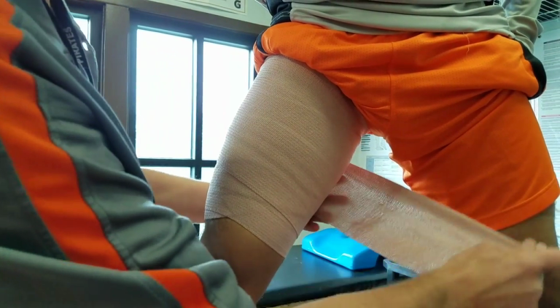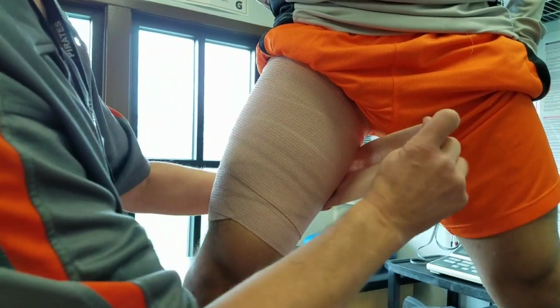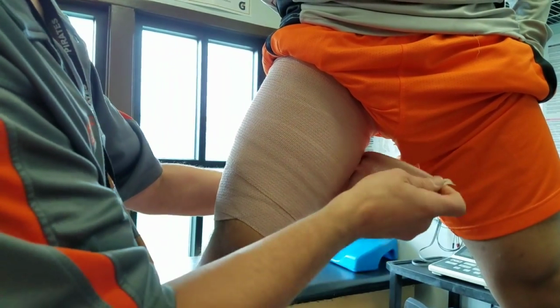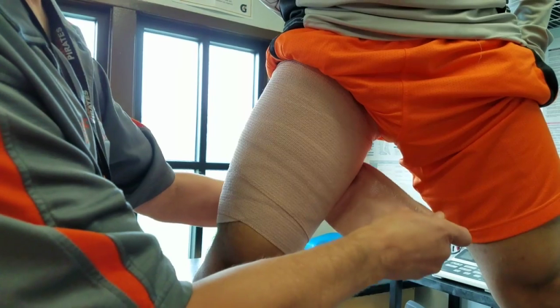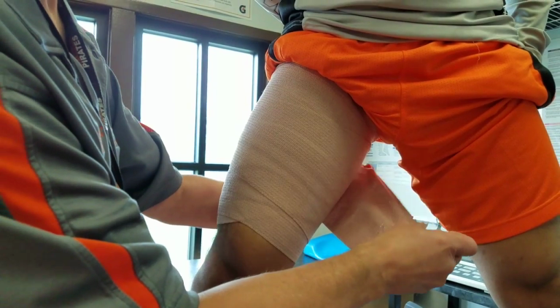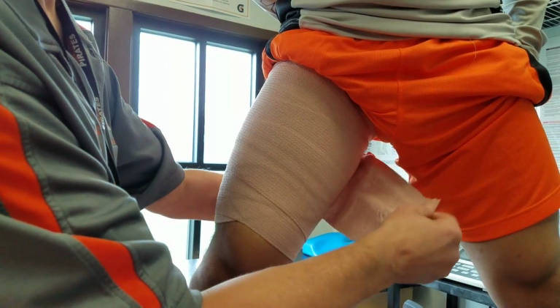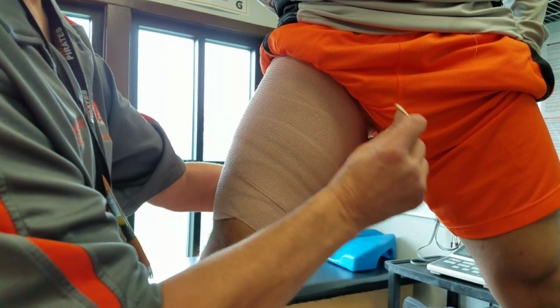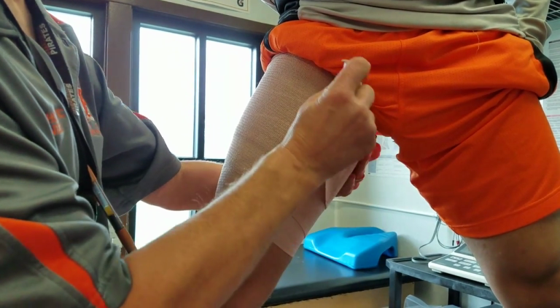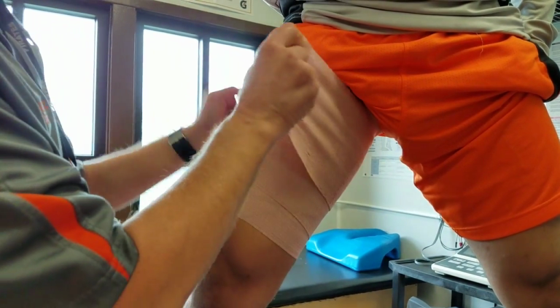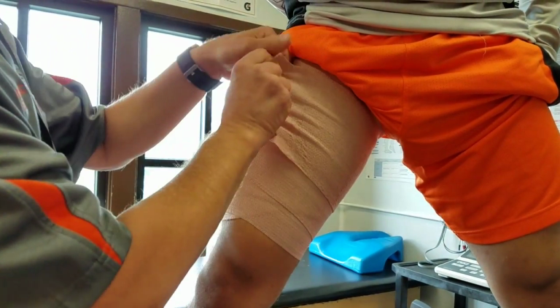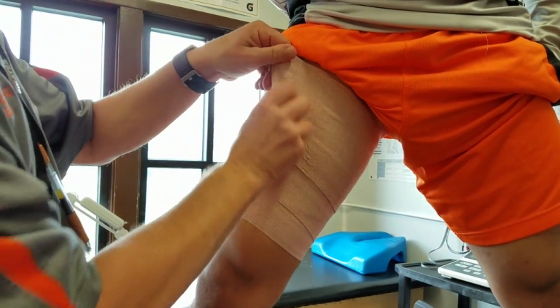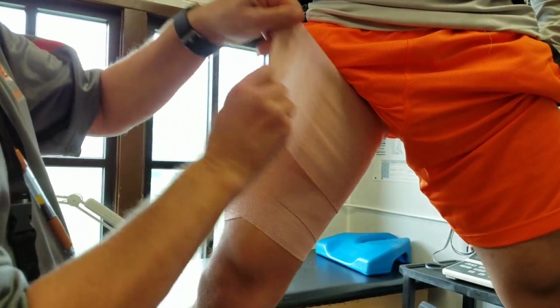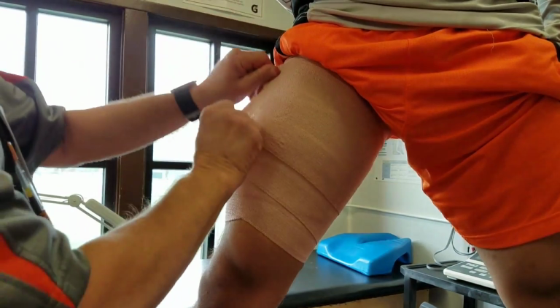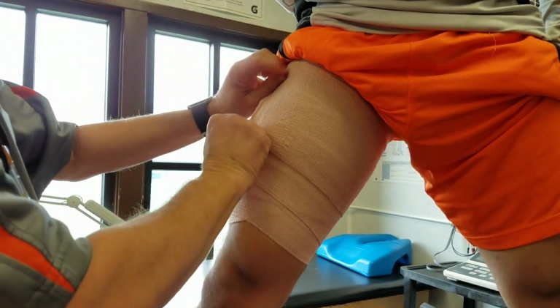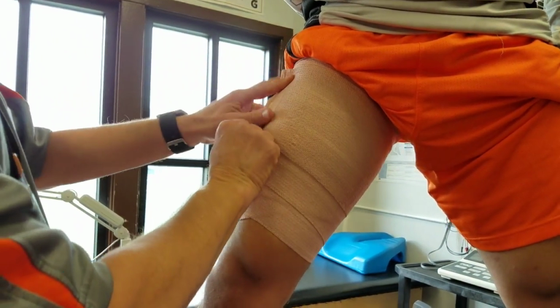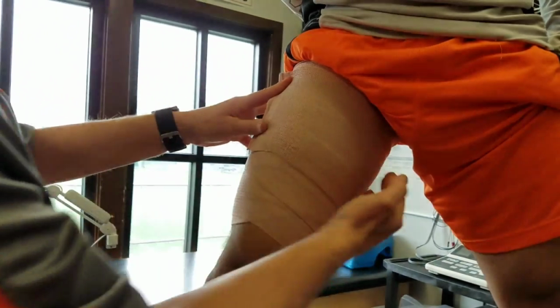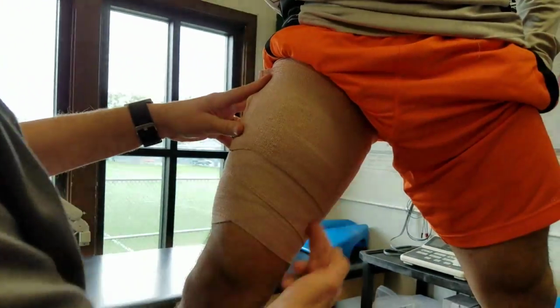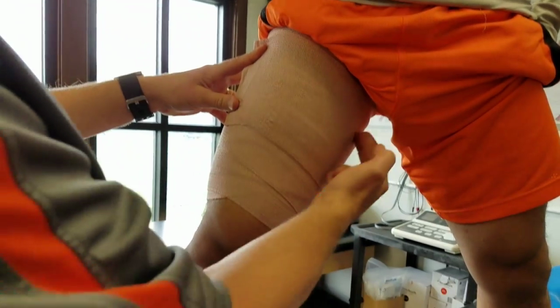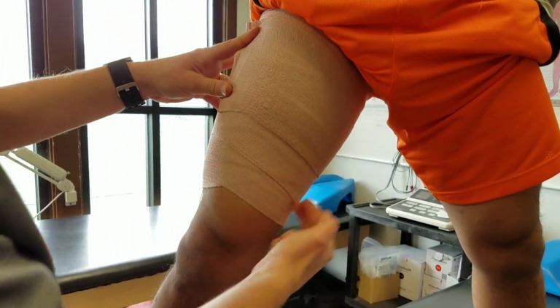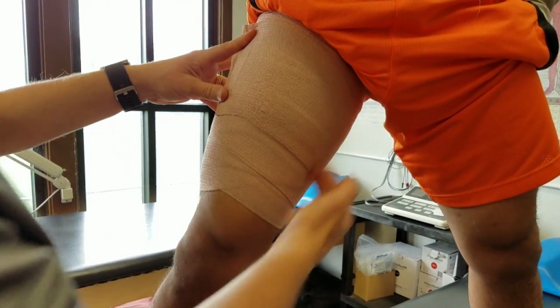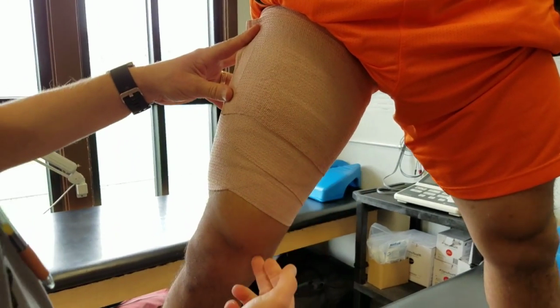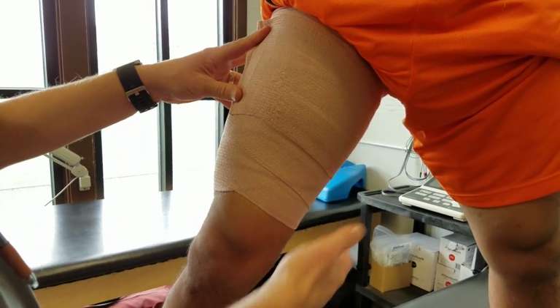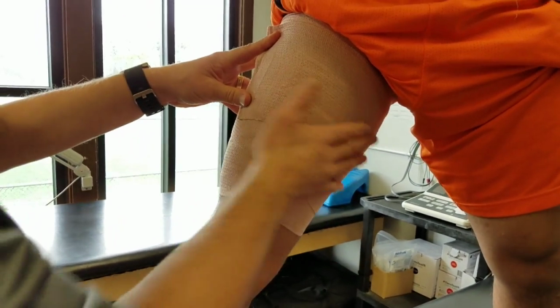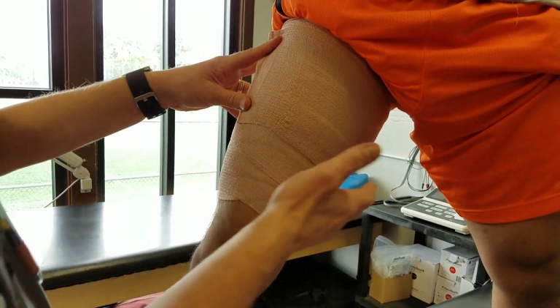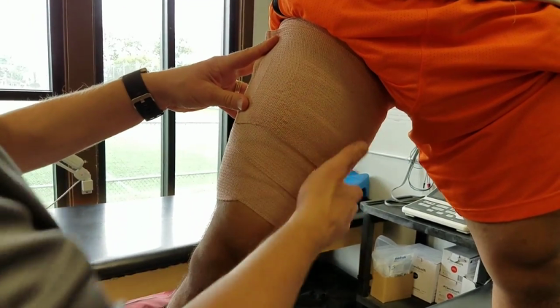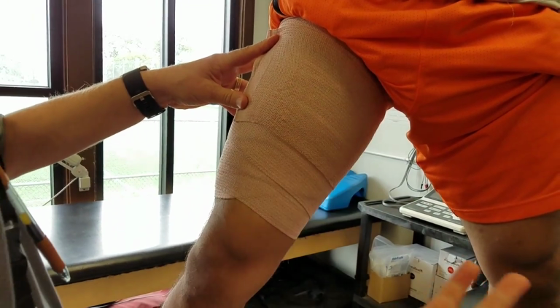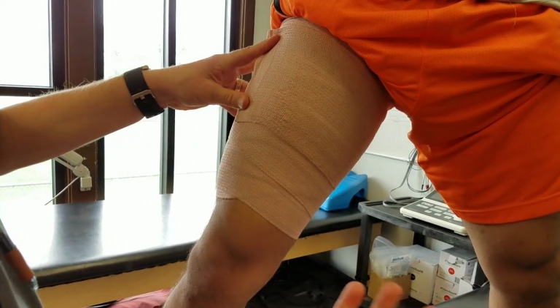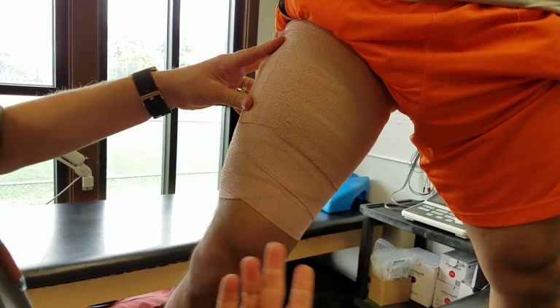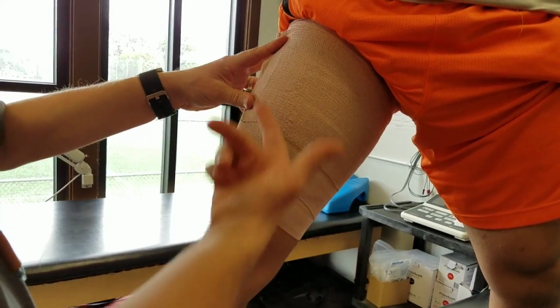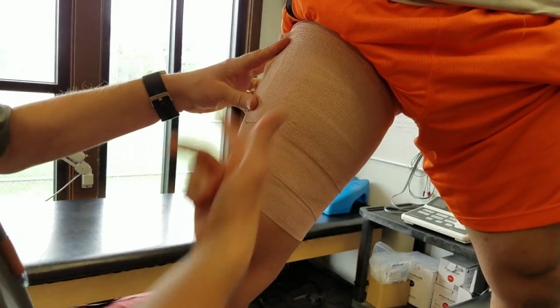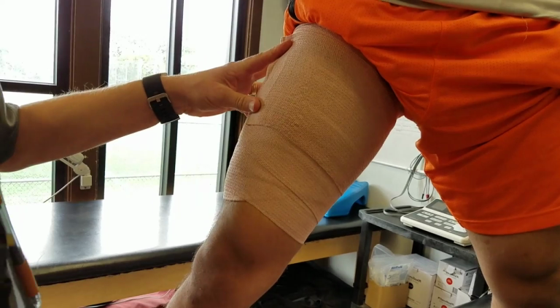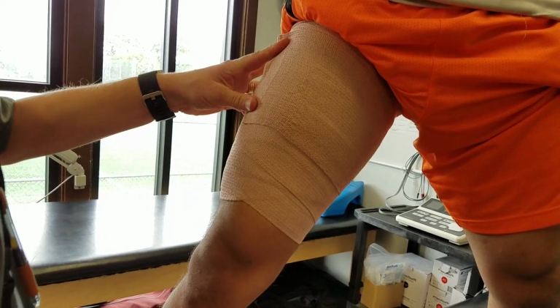There are traditional or regular size versus double-length ace wraps. Never end your ace wrap on the inside of the body part — the medial side — because it could fall off, especially if you don't secure it well.